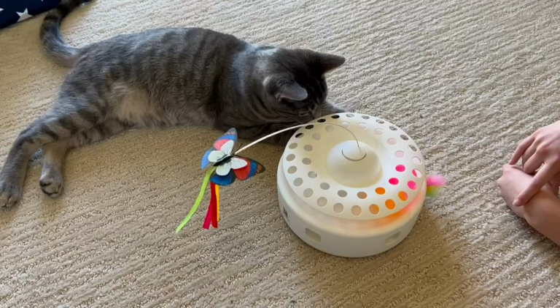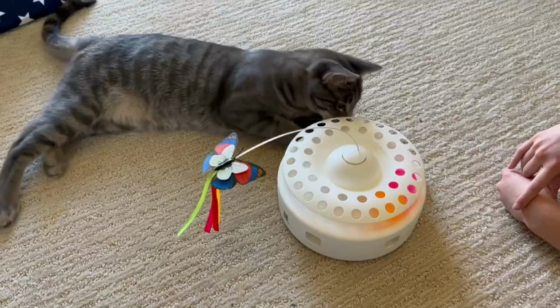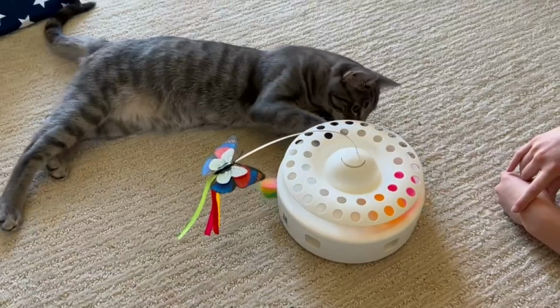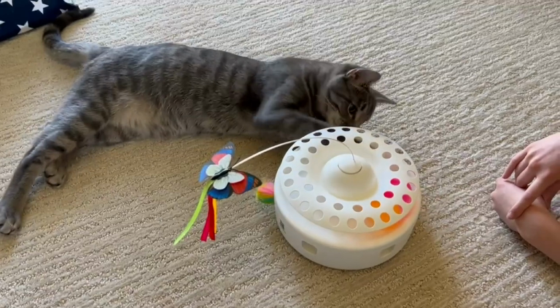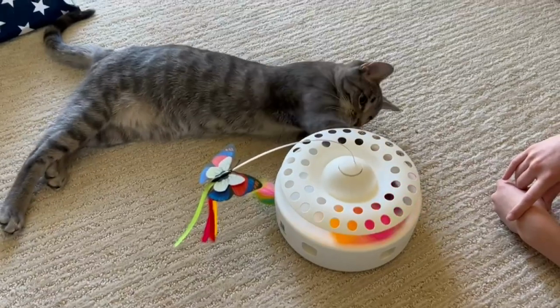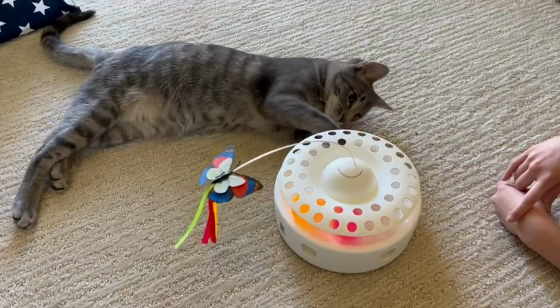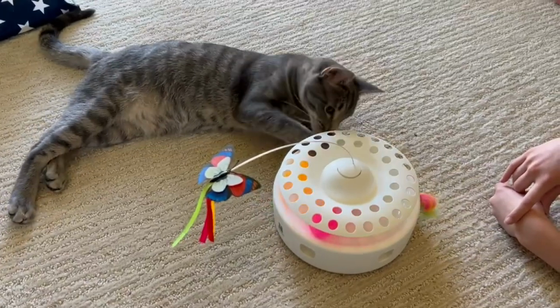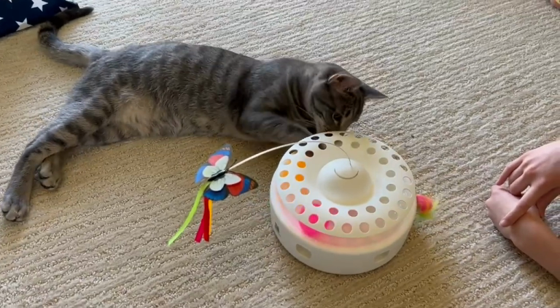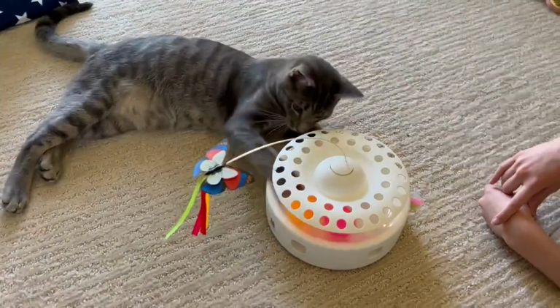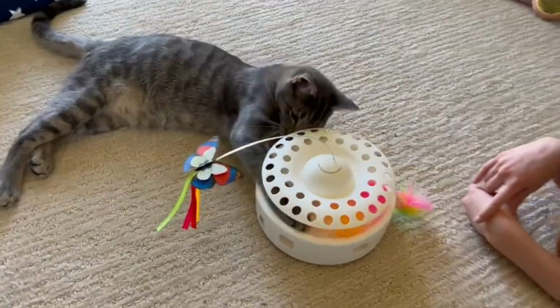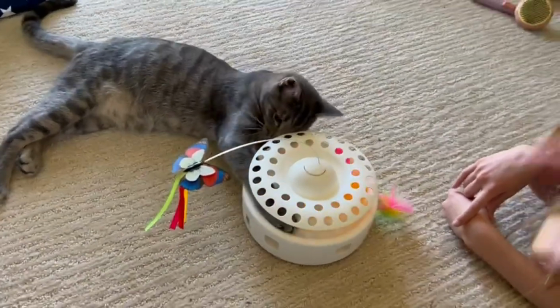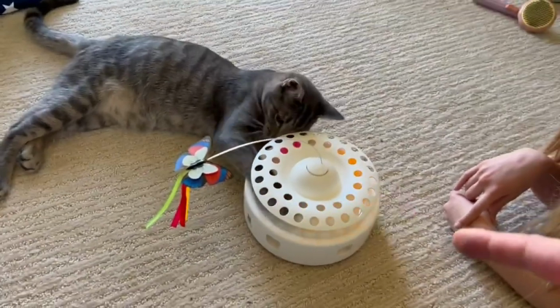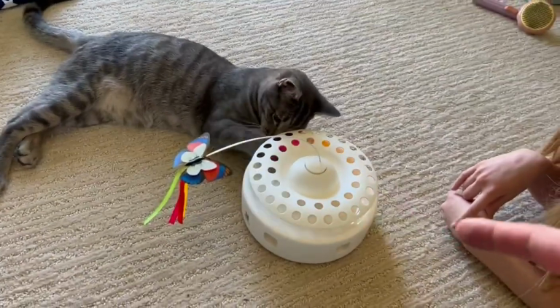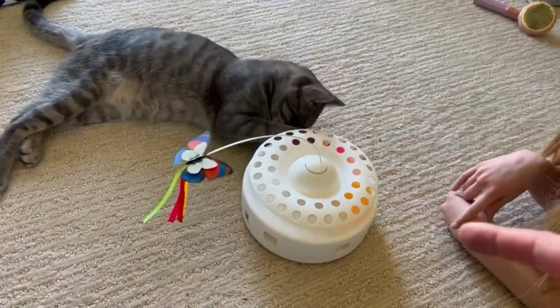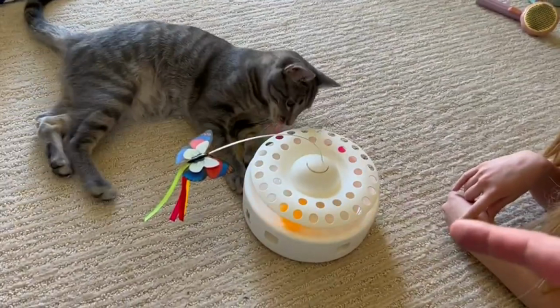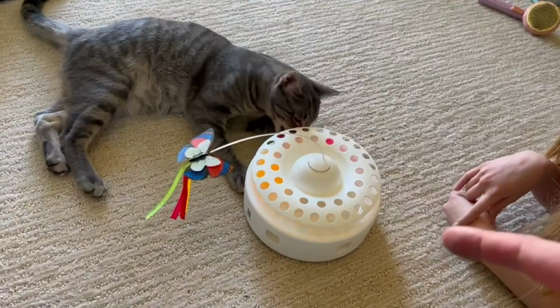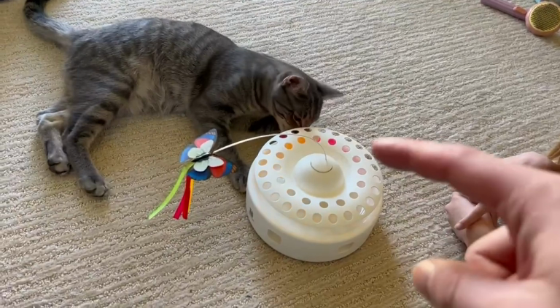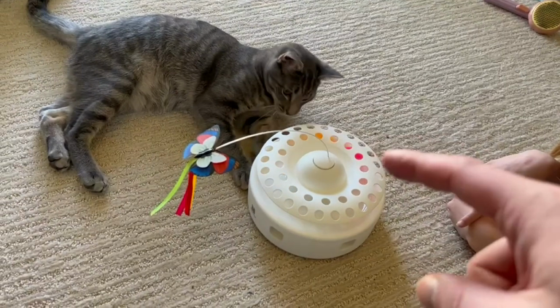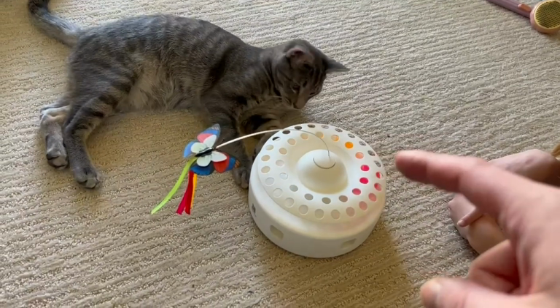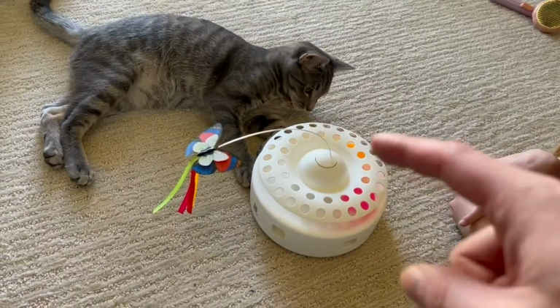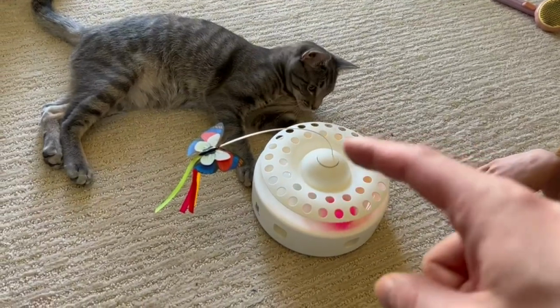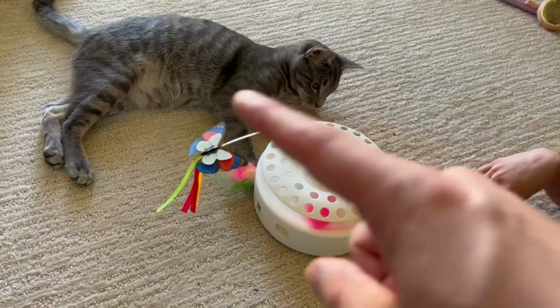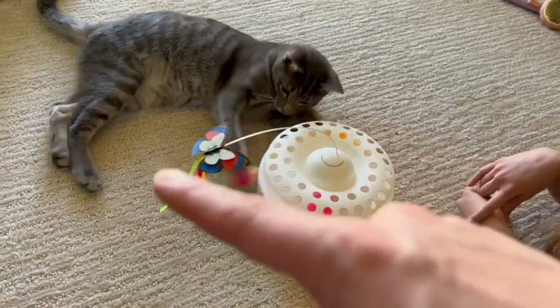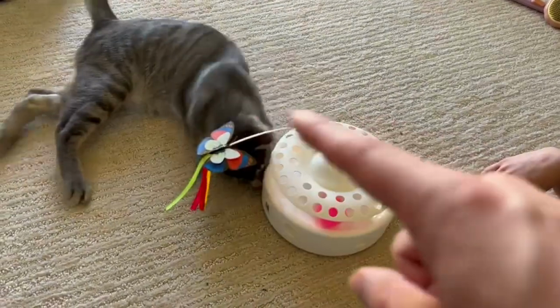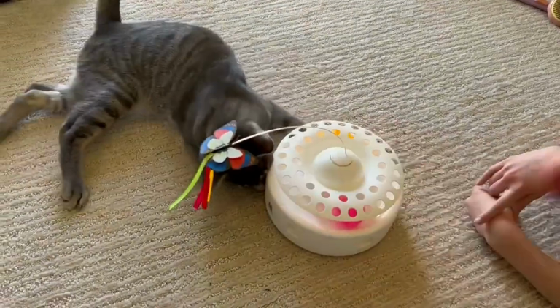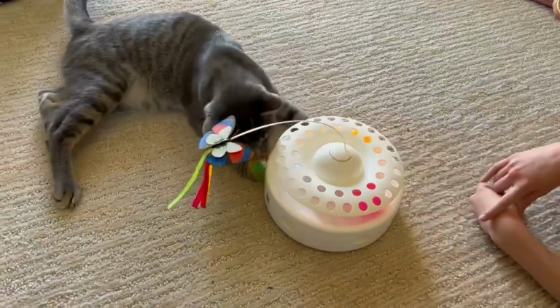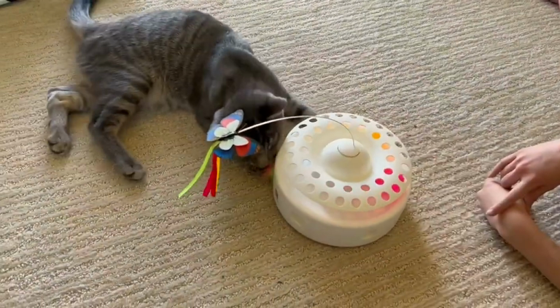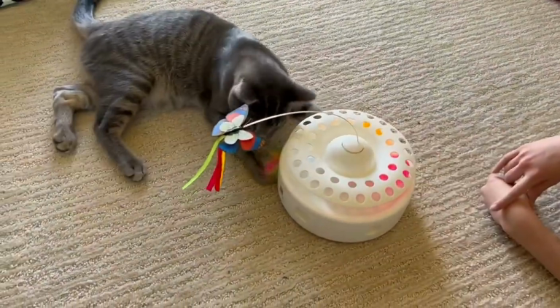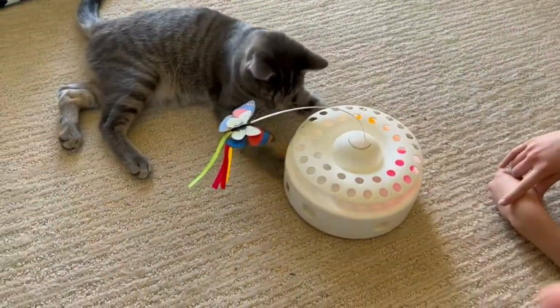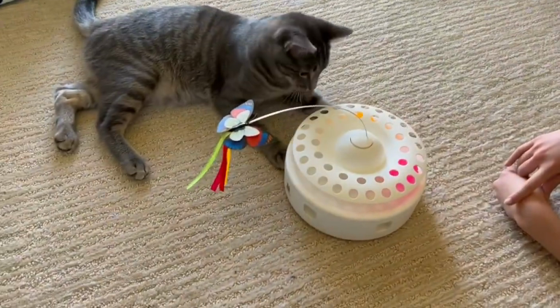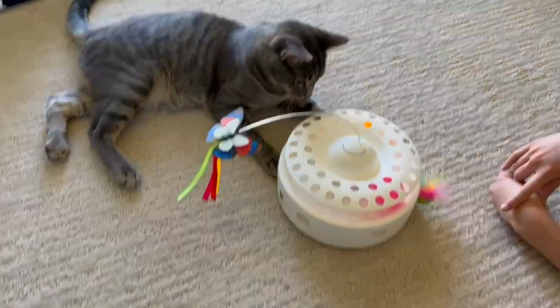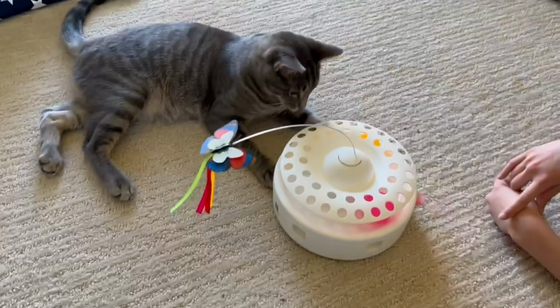What's going on everybody? Chad here and I'm going to show you this cool three-in-one cat toy. Up top we have this little butterfly. Now that does jiggle around — it is part of the electronics.